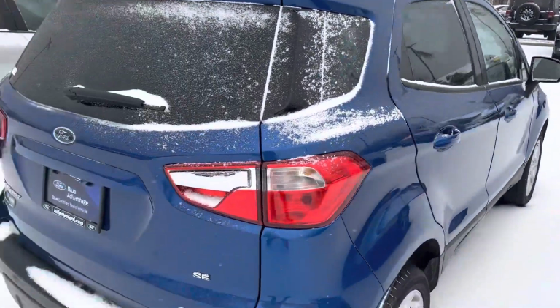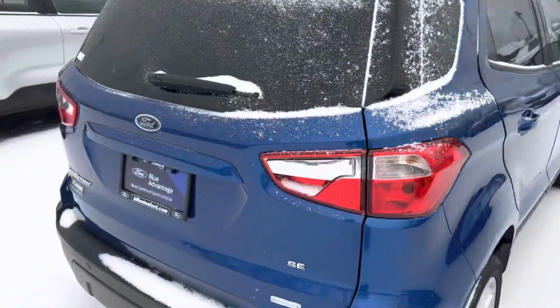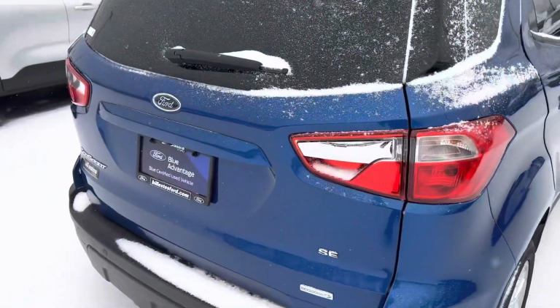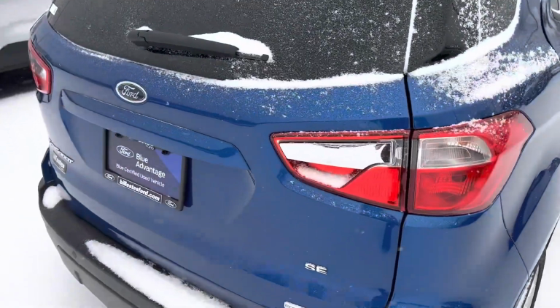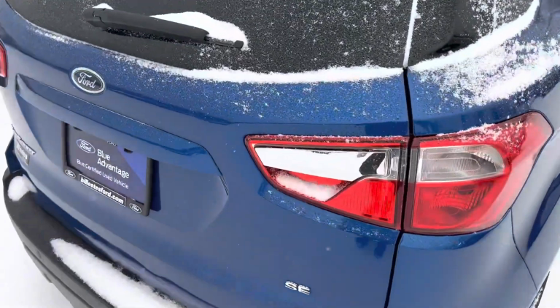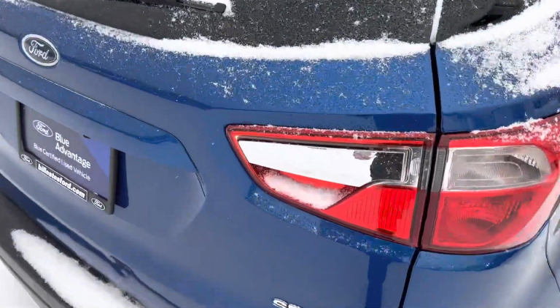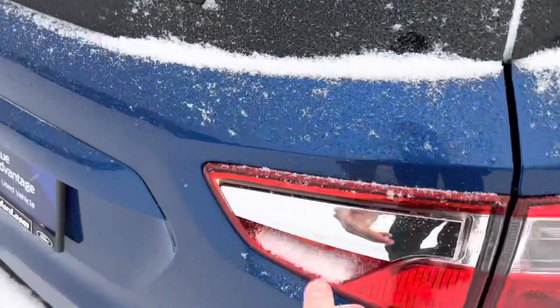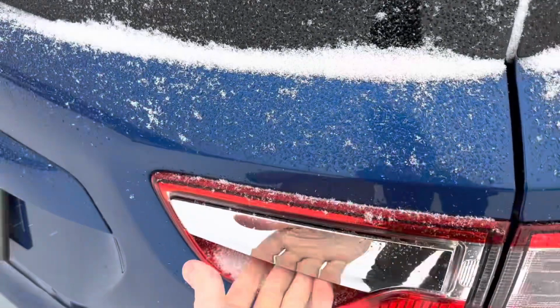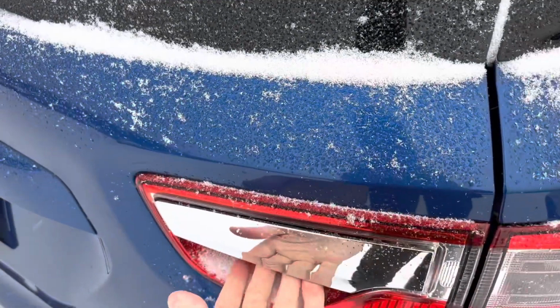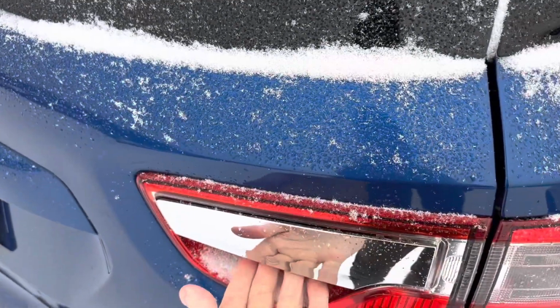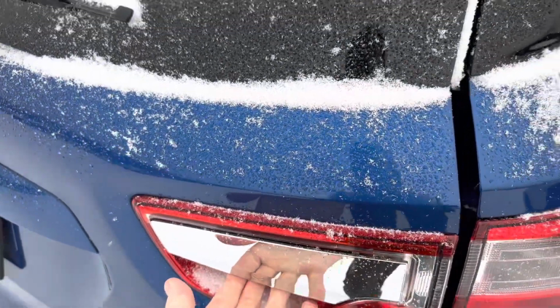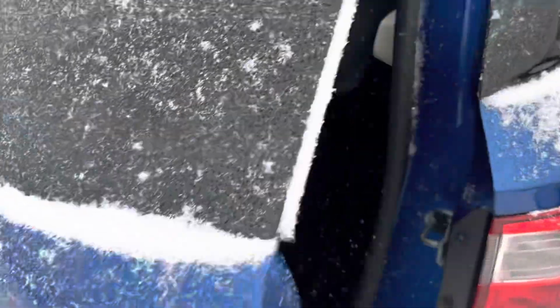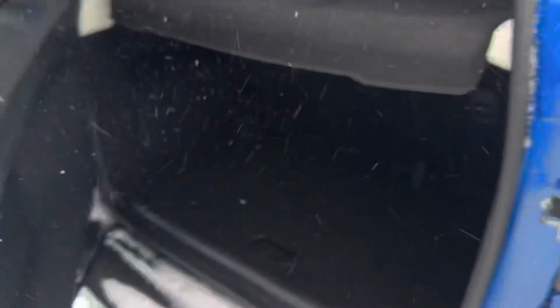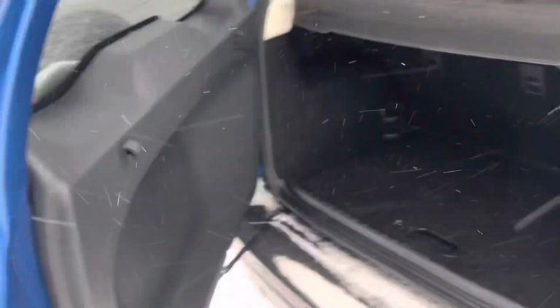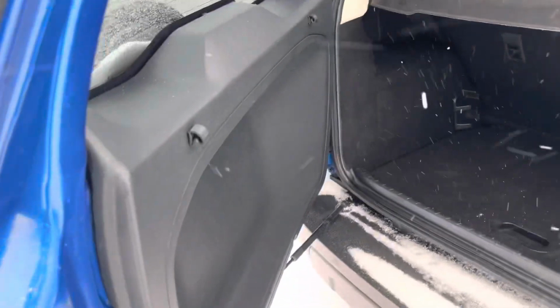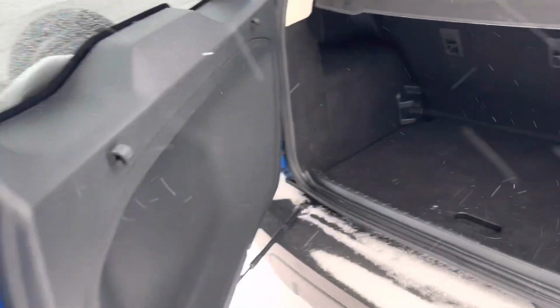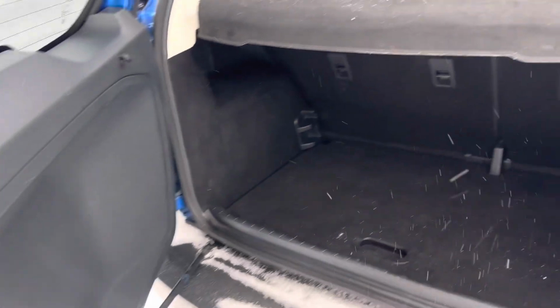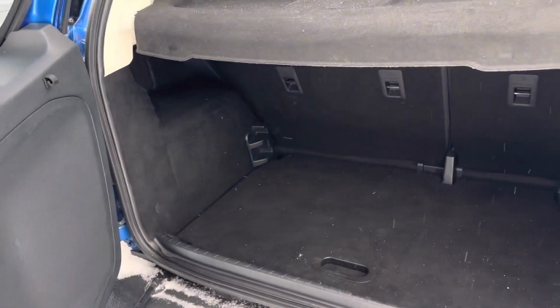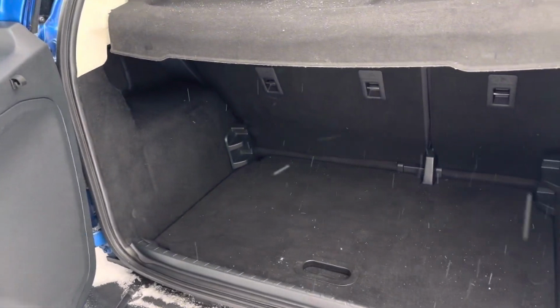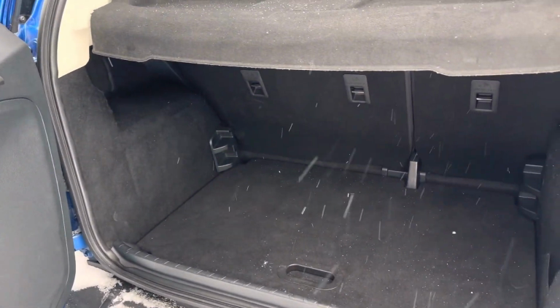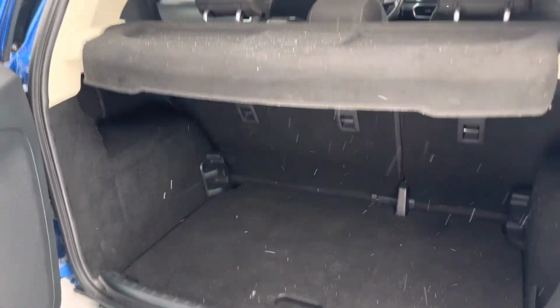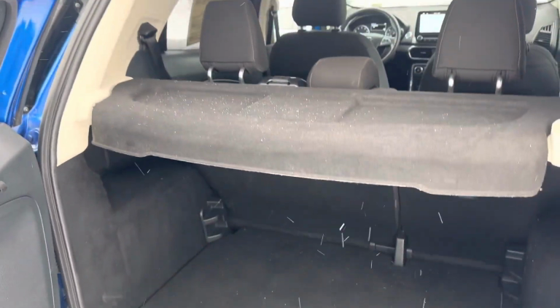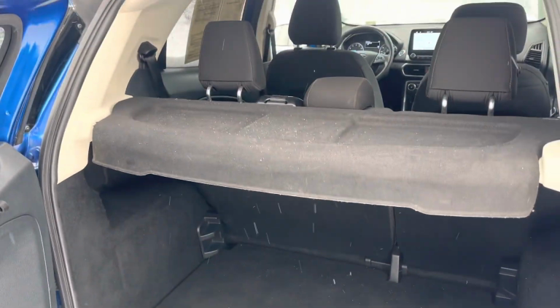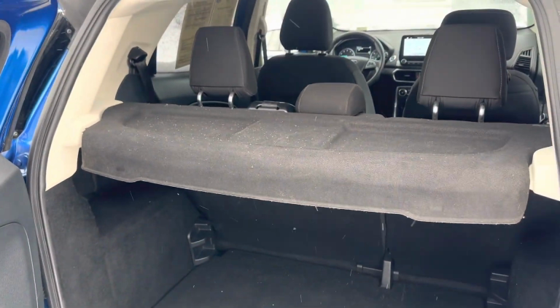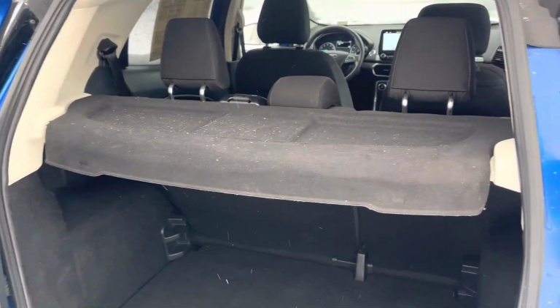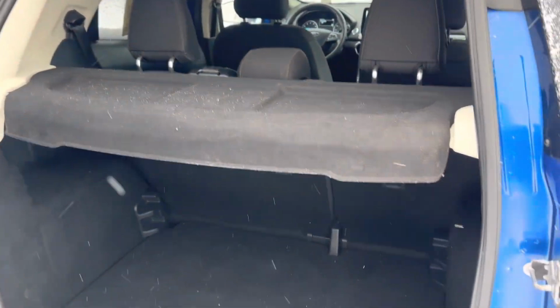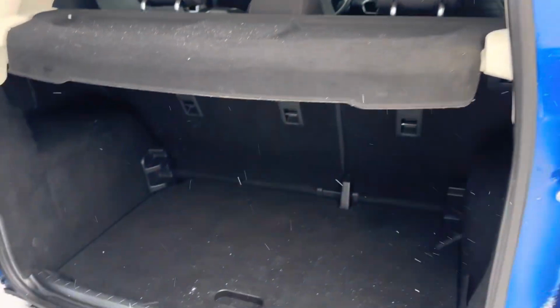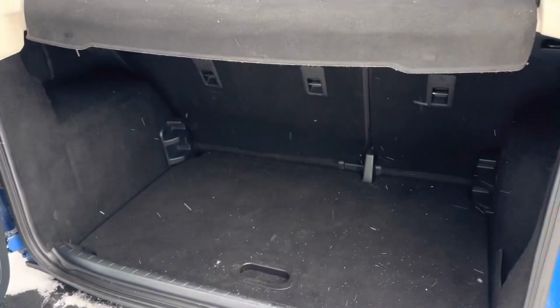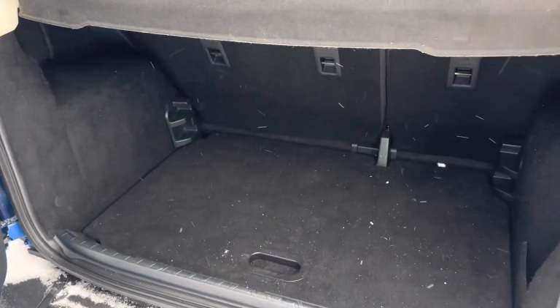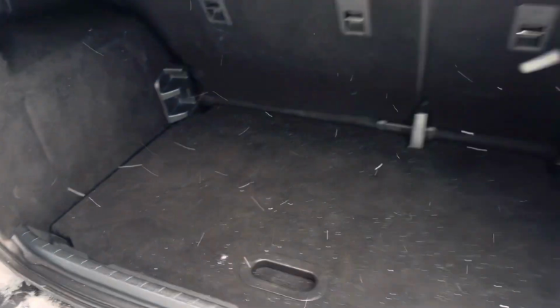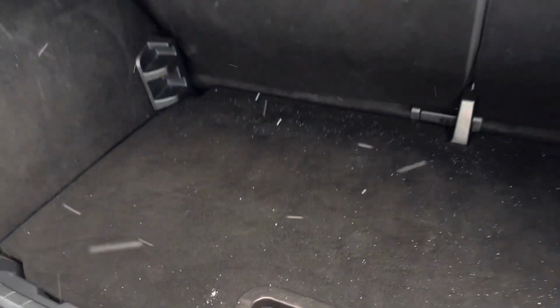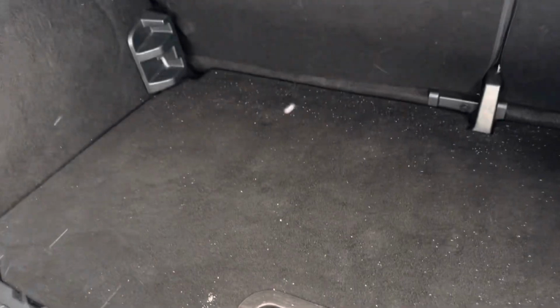A little secret here — to open this back is actually in this tail light. Press it, and it opens out sideways. Plenty of storage here in the back, and a nice little cover so no one can see what you have back here.